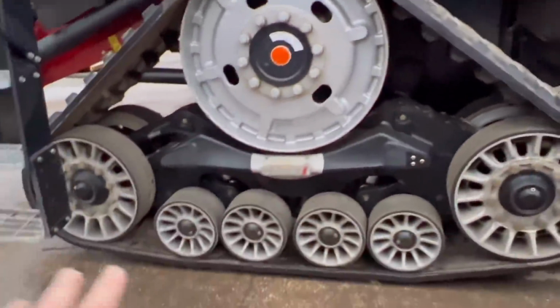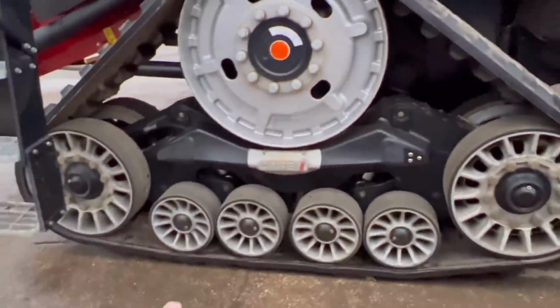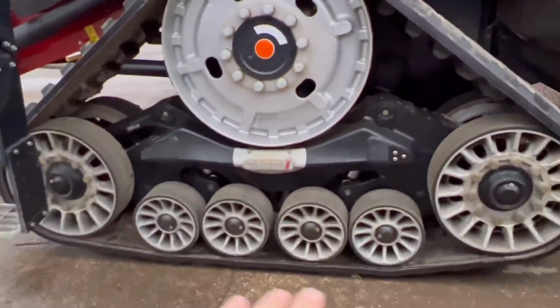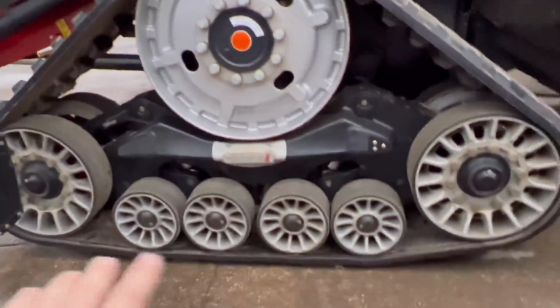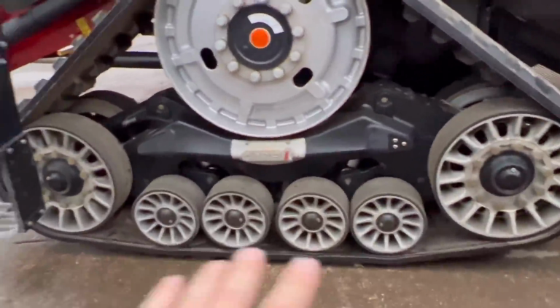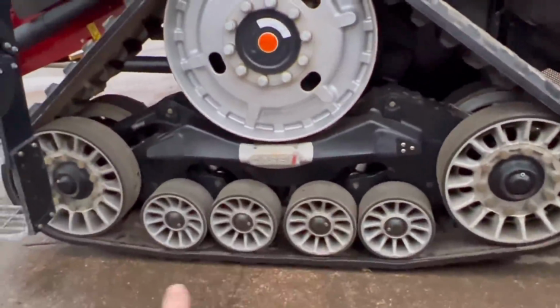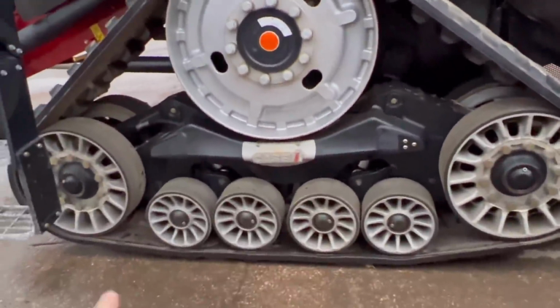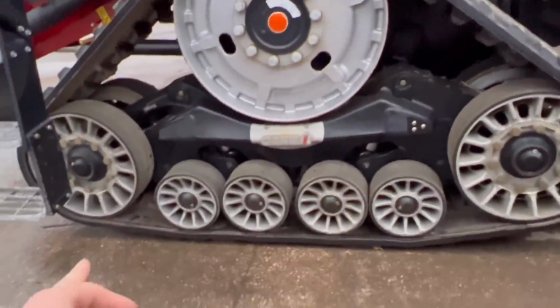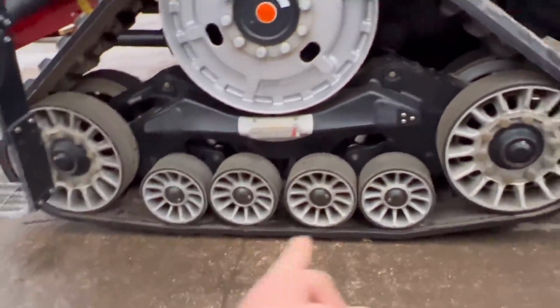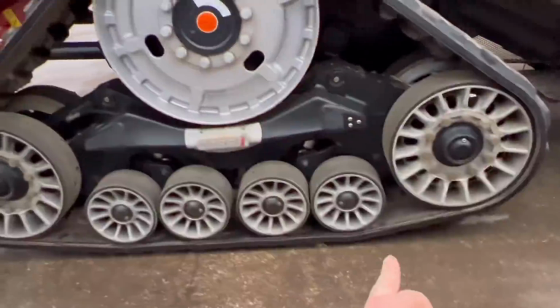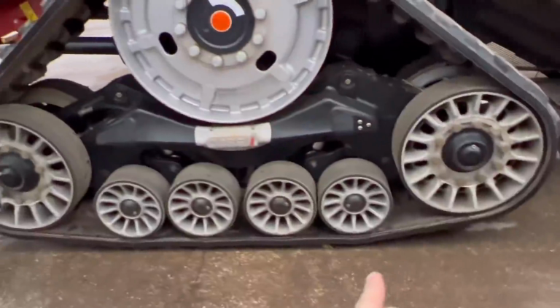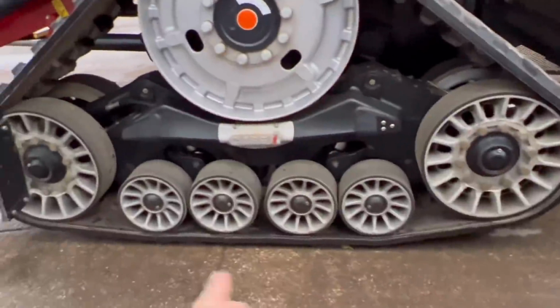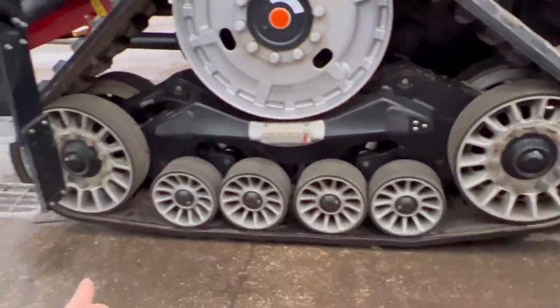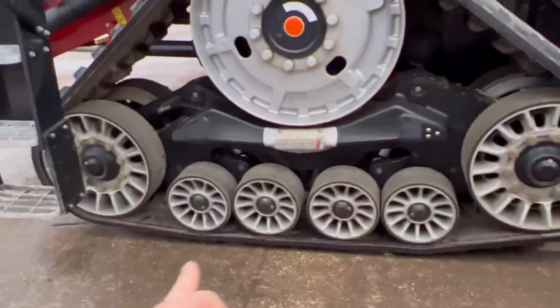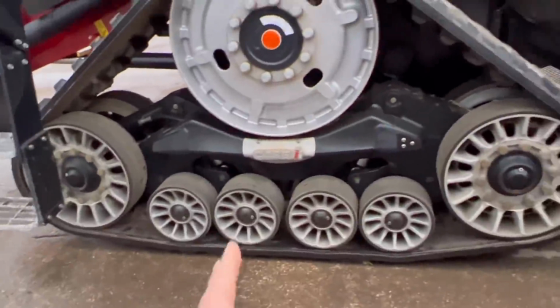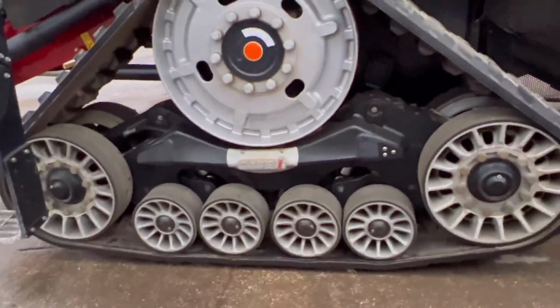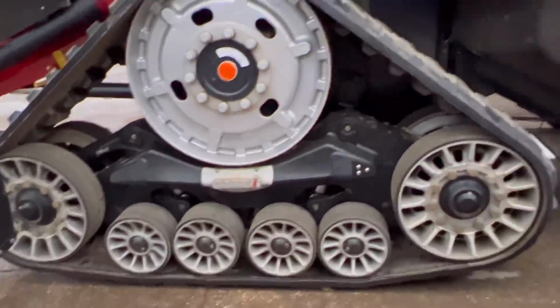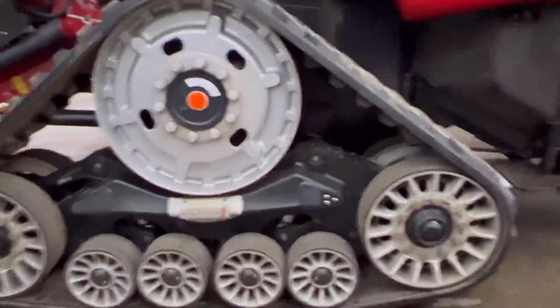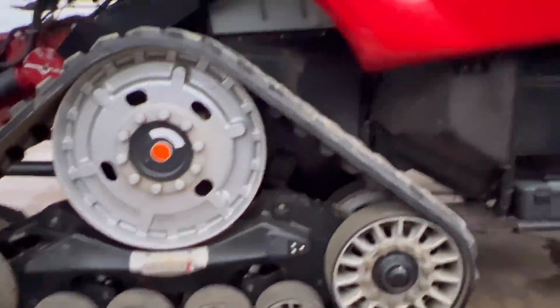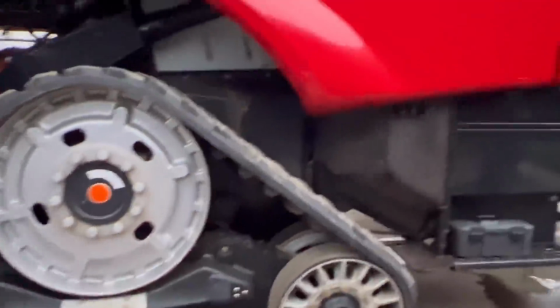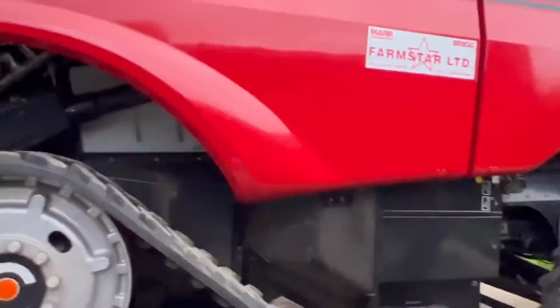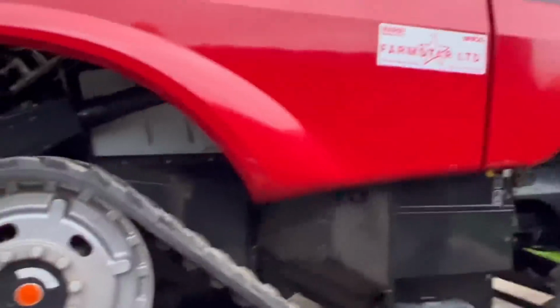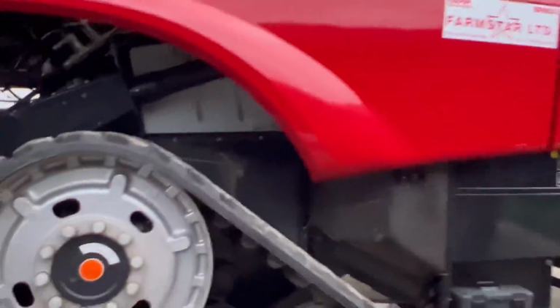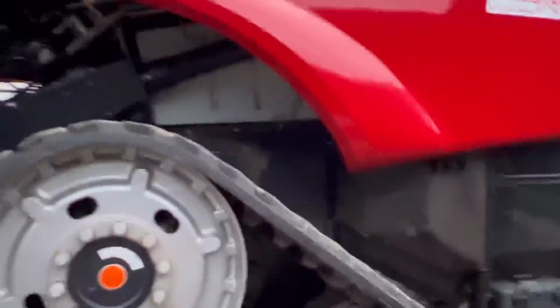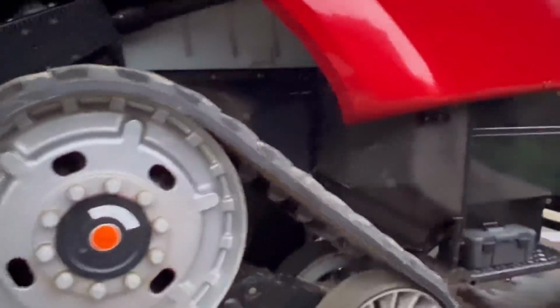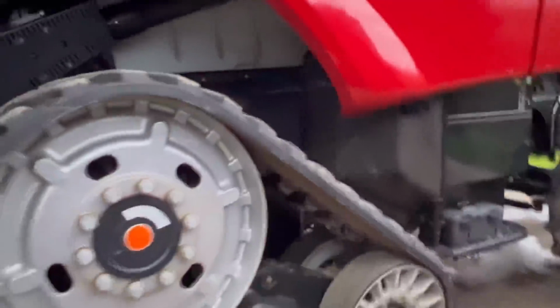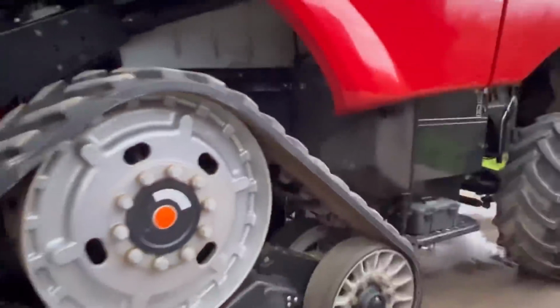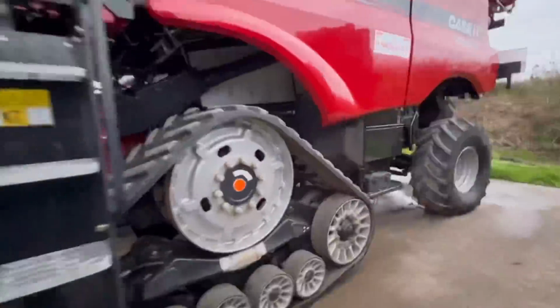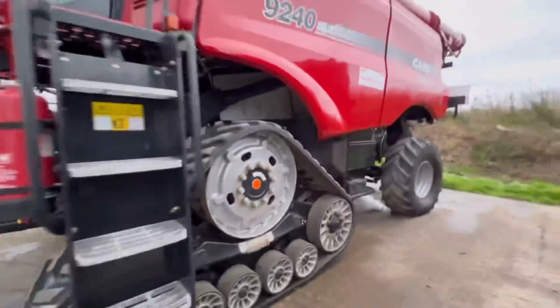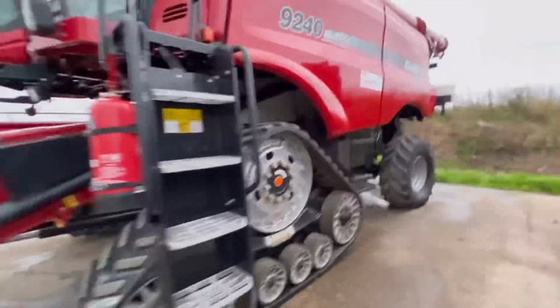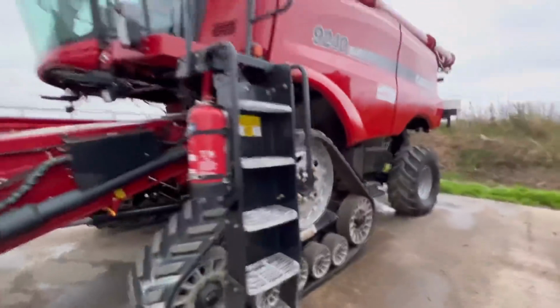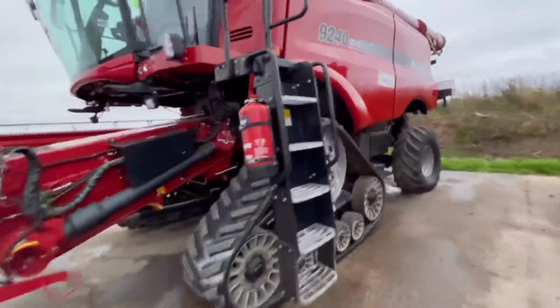But when you're going up and down all the time you've only got like half the length of the track touching the floor compared to the Claas. I don't know whether there's a patent issue there and that's why they do it that way, or what.